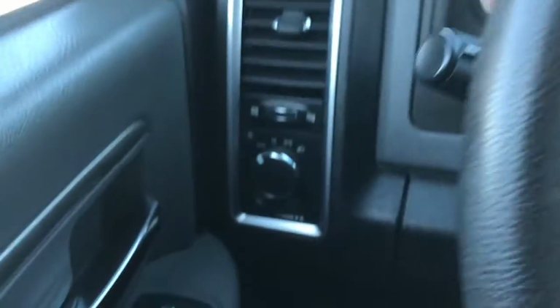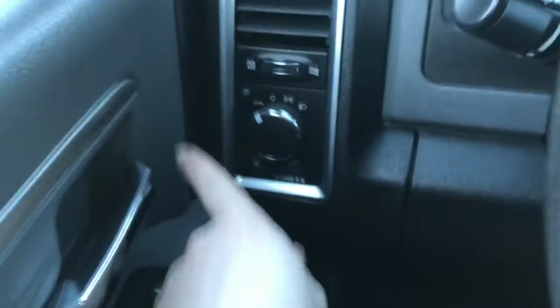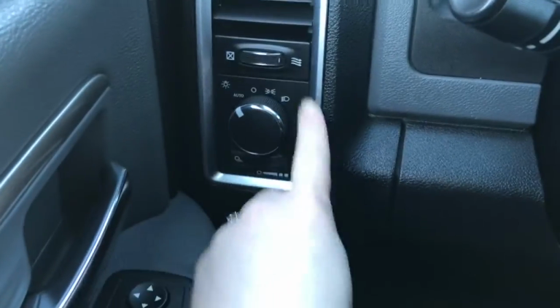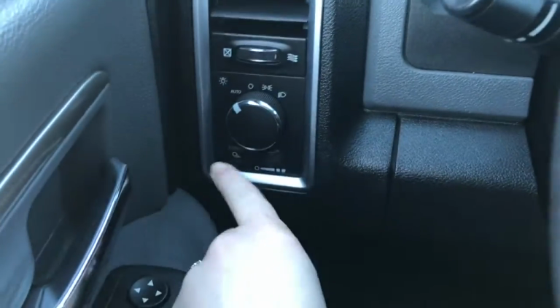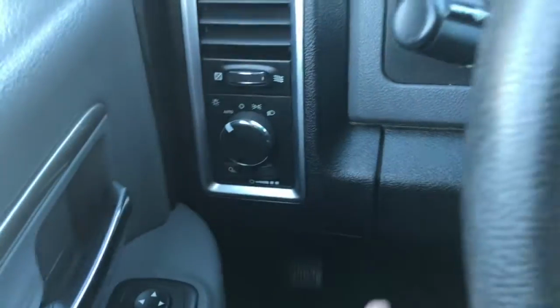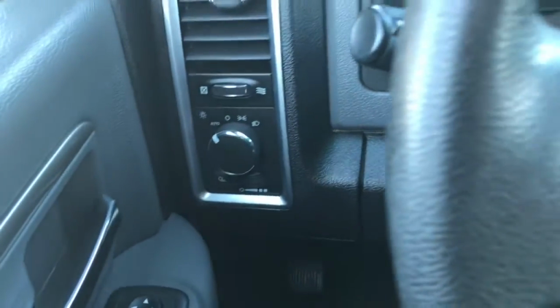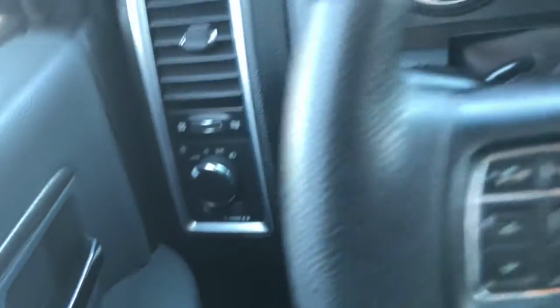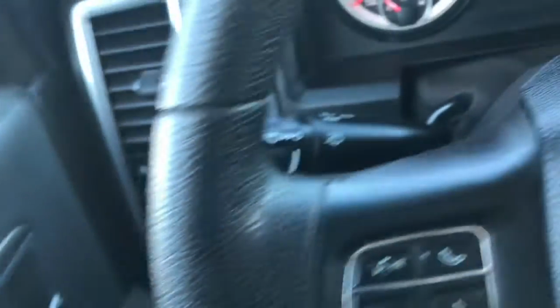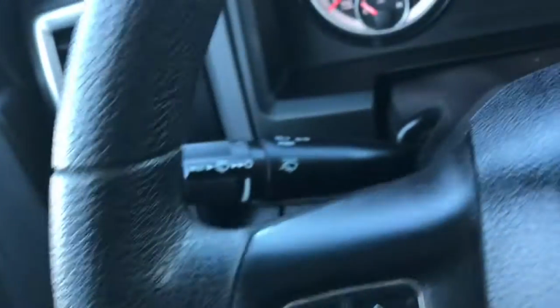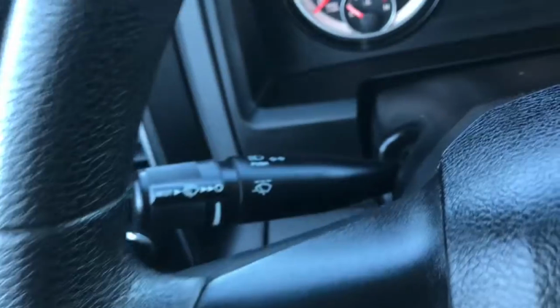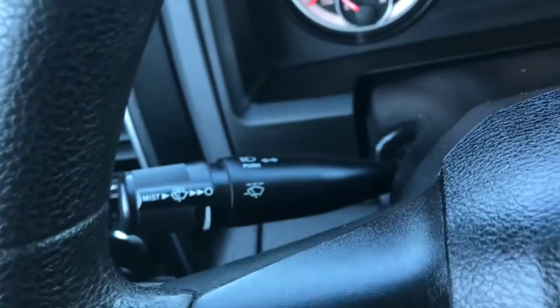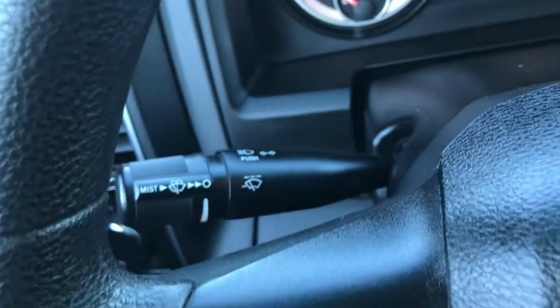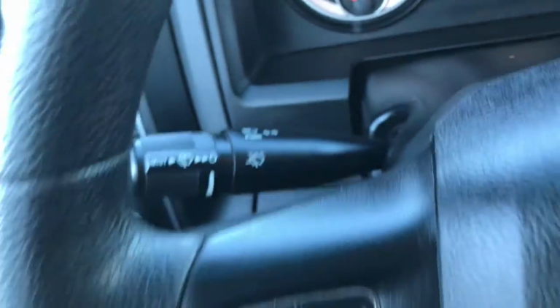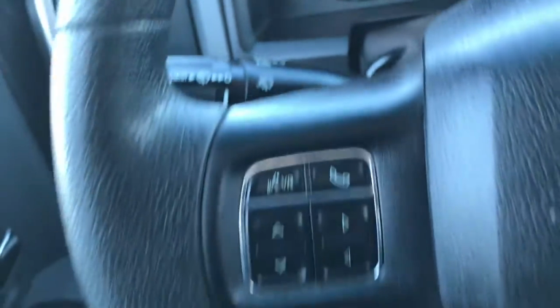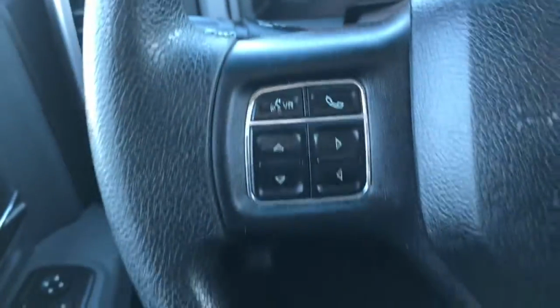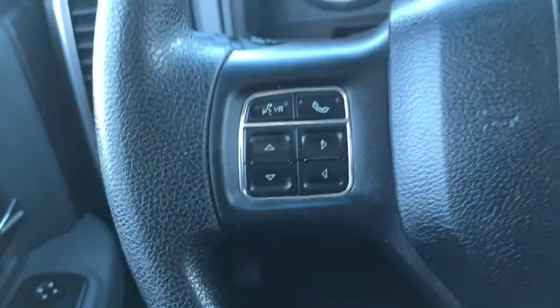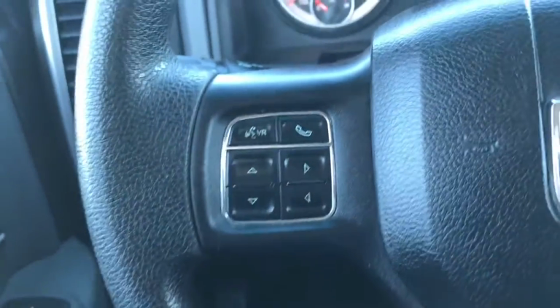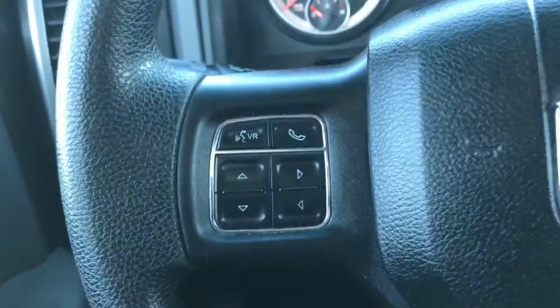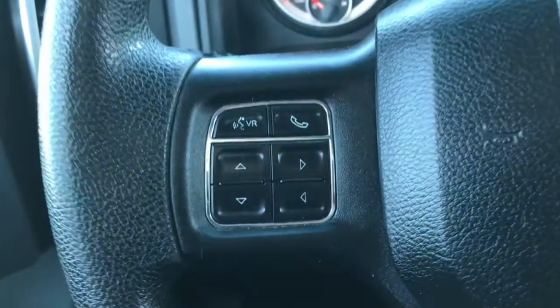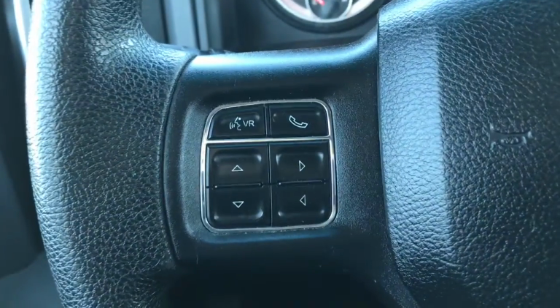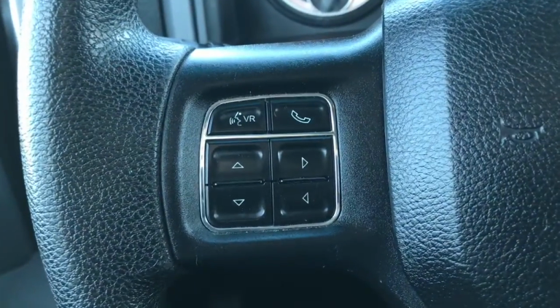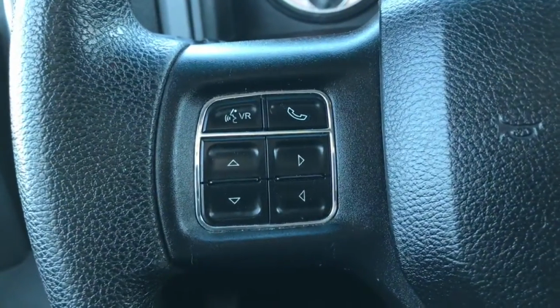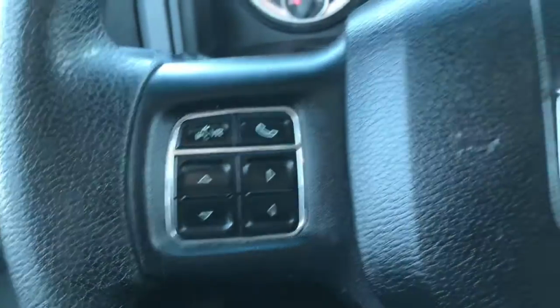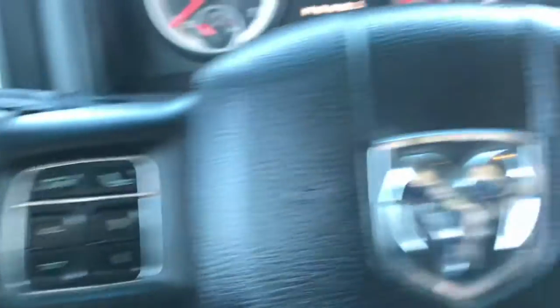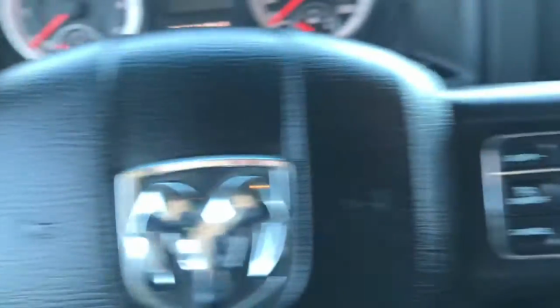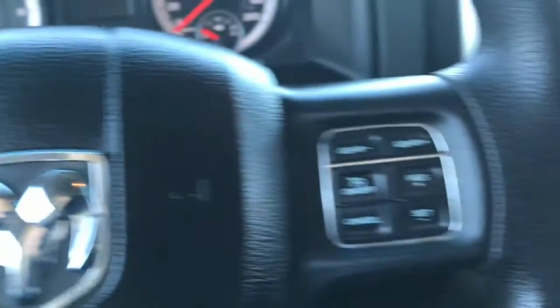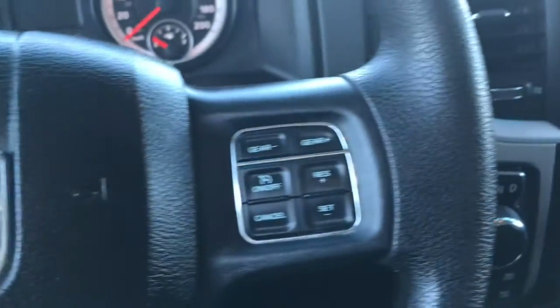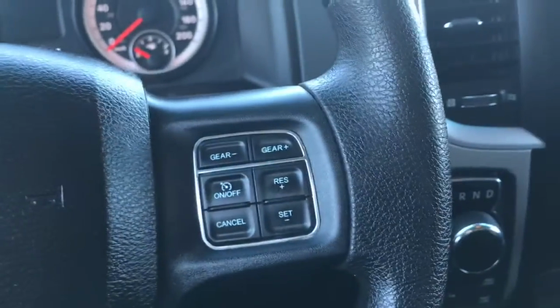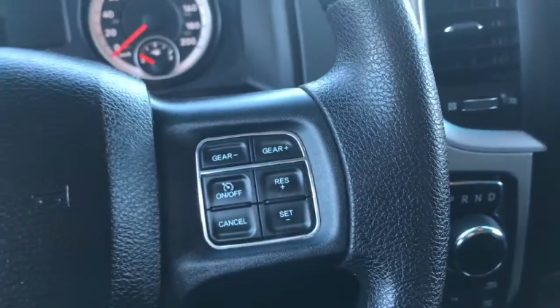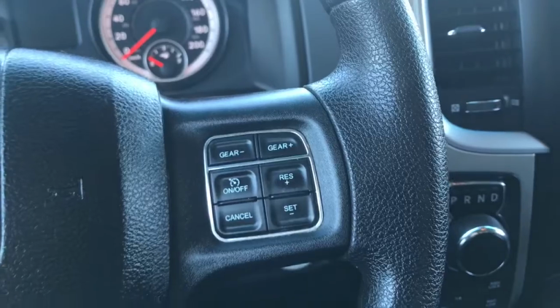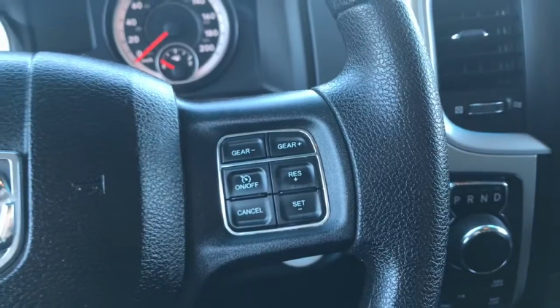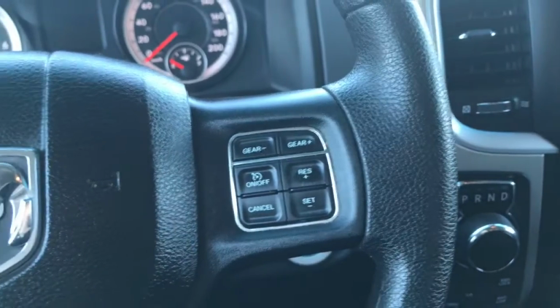We have your lights on the left-hand side, your windscreen wipers on the back of the steering wheel, your voice recognition, Bluetooth, and screen options, as well as your cruise control.